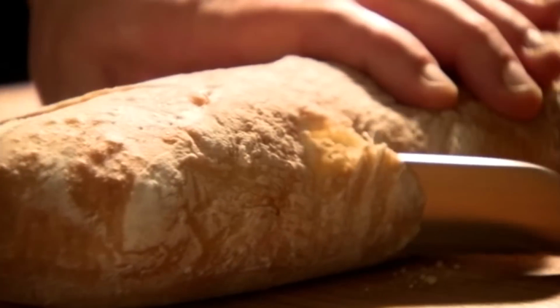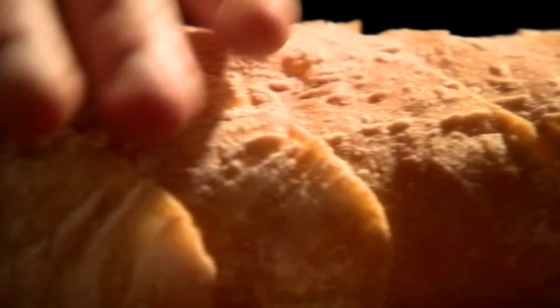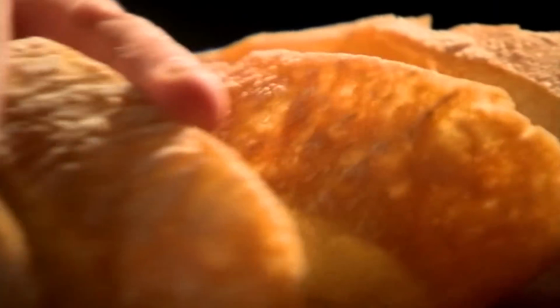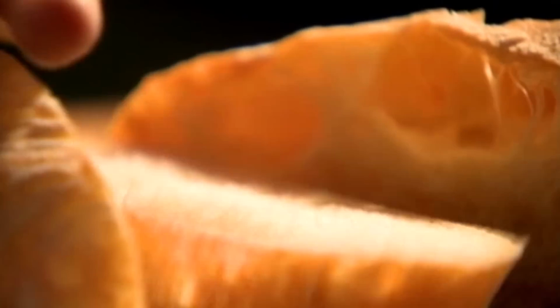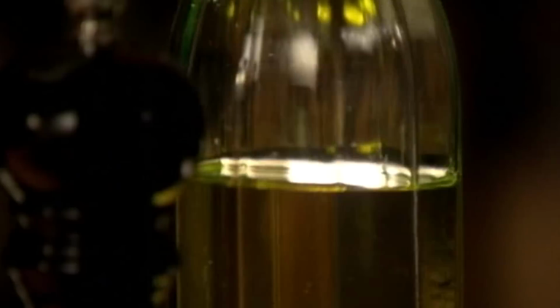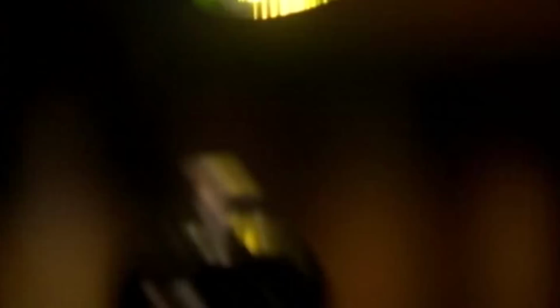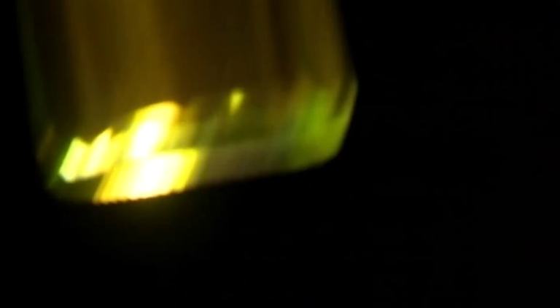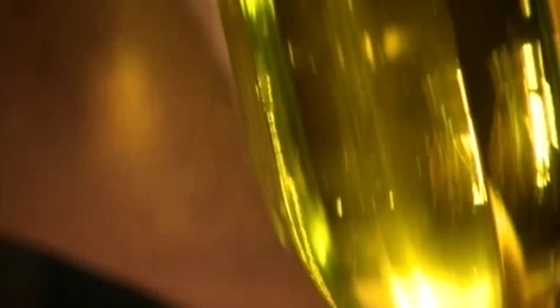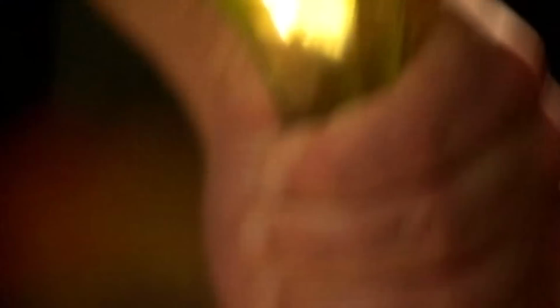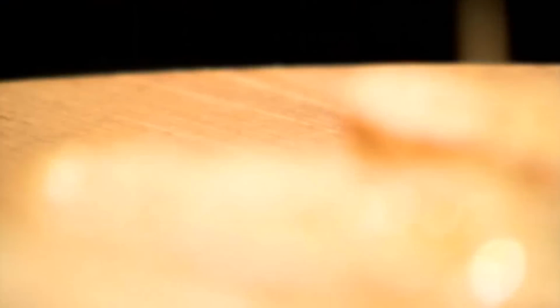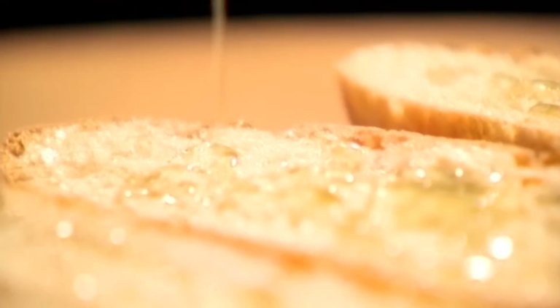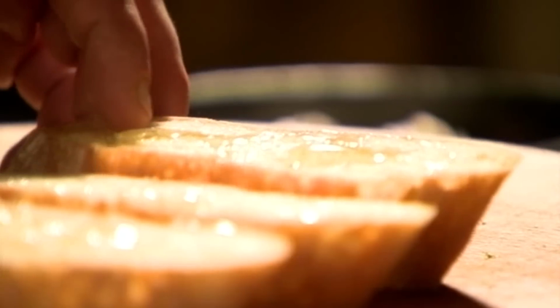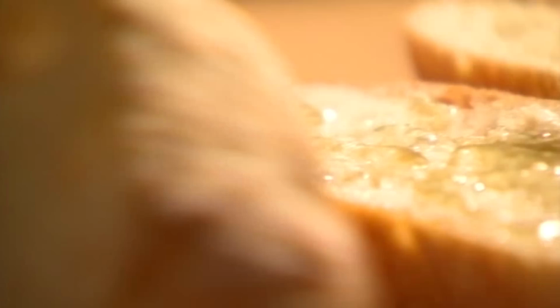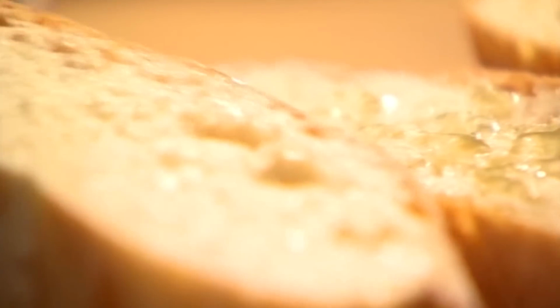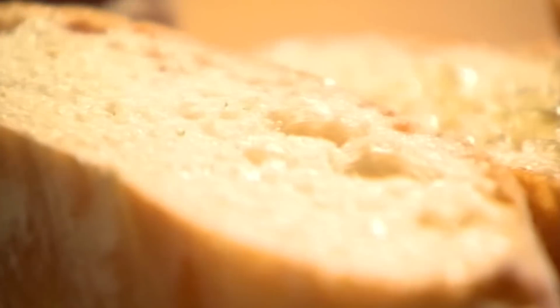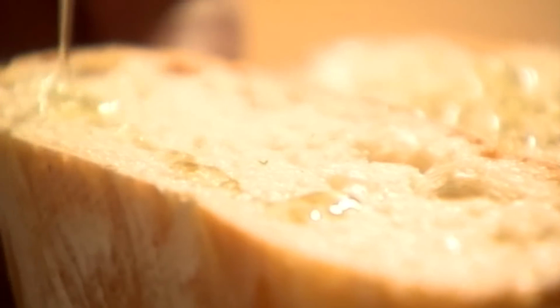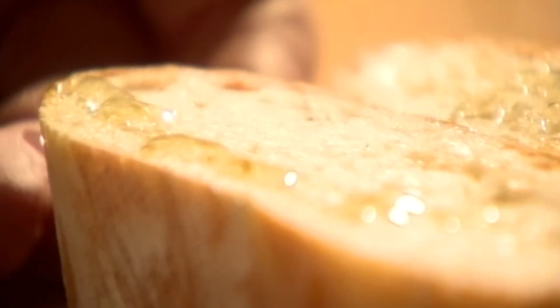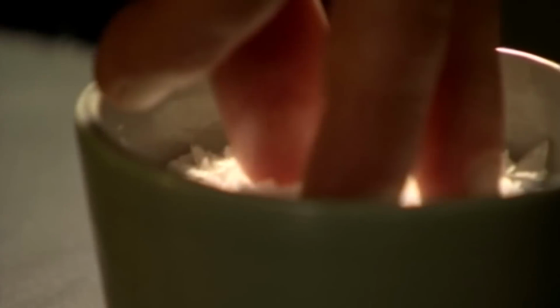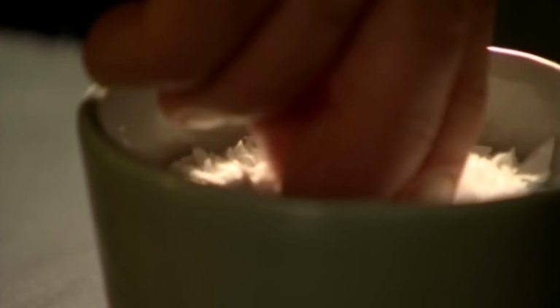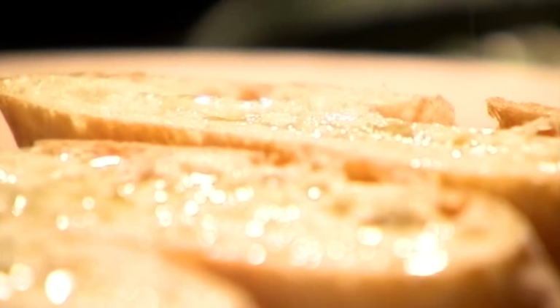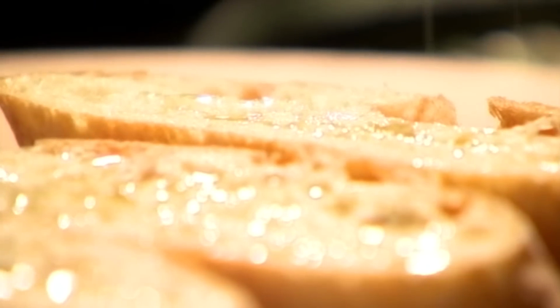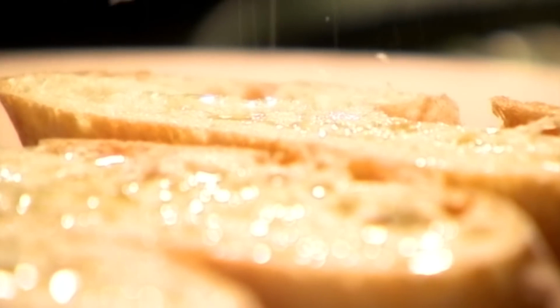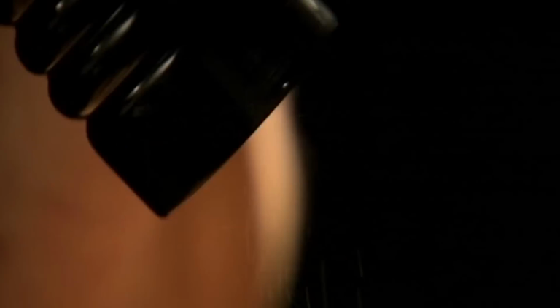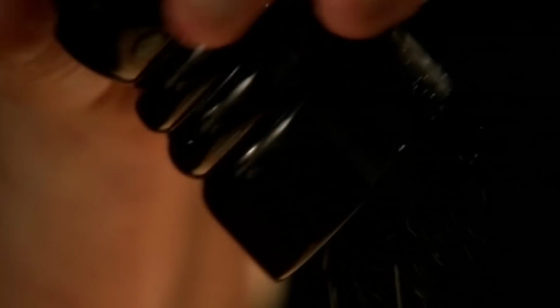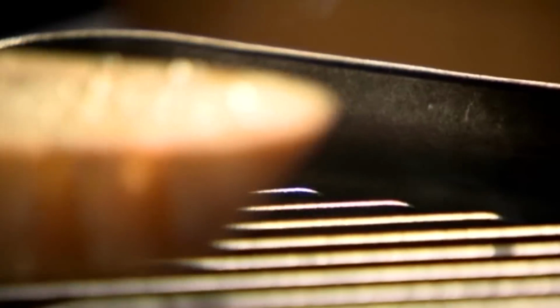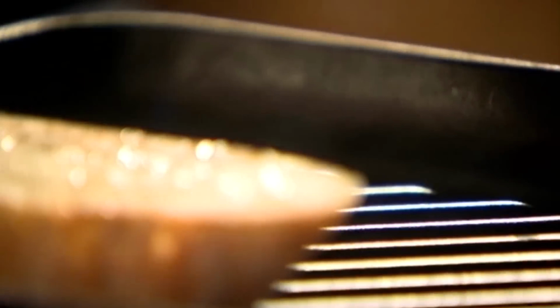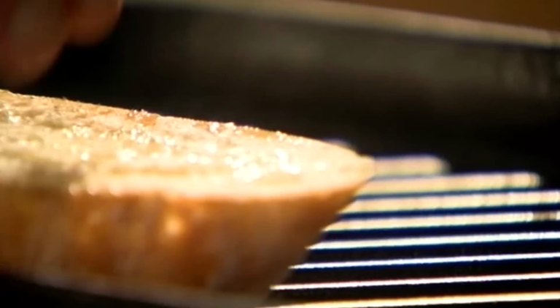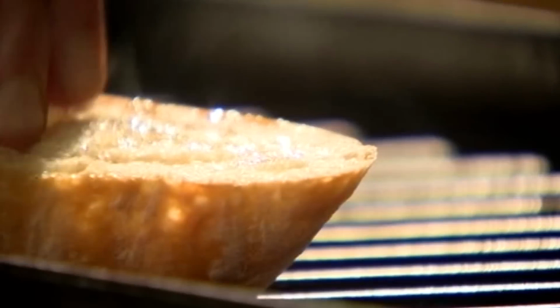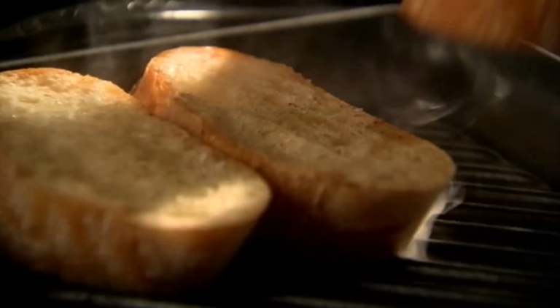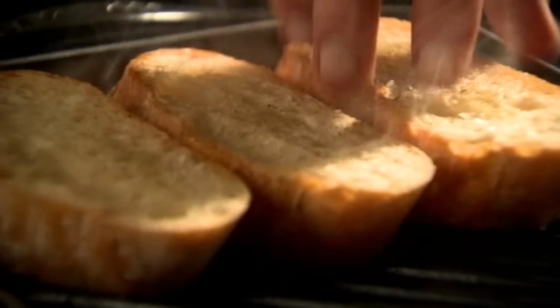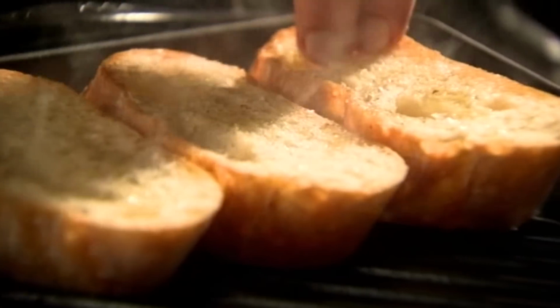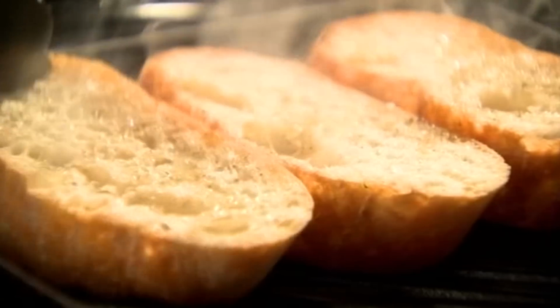Cut thick slices of ciabatta bread. Drizzle both sides with olive oil, season with a little salt and pepper, and griddle each side until toasted.